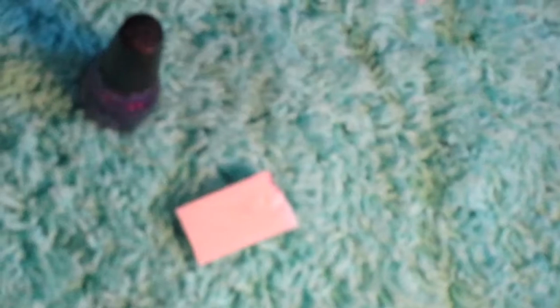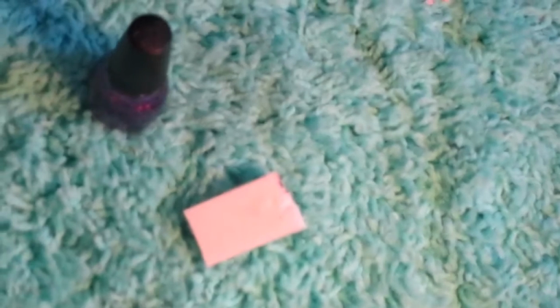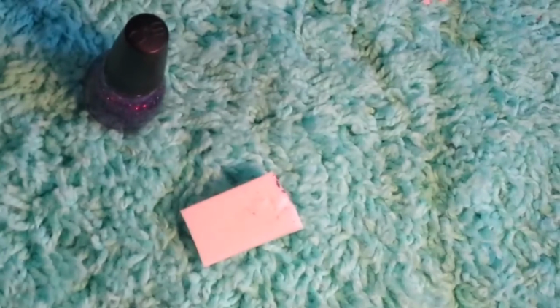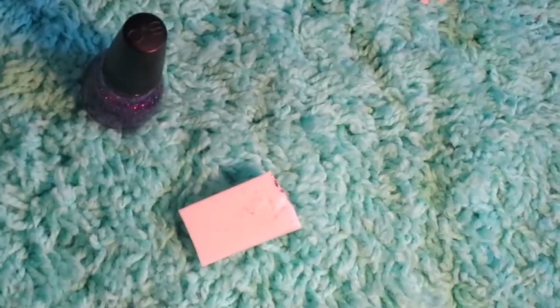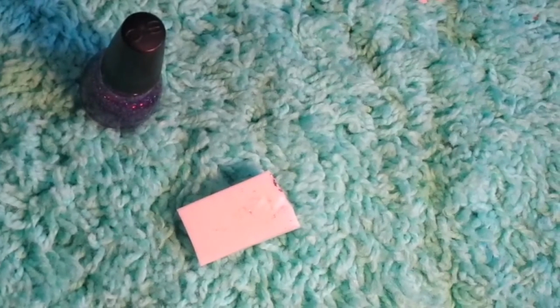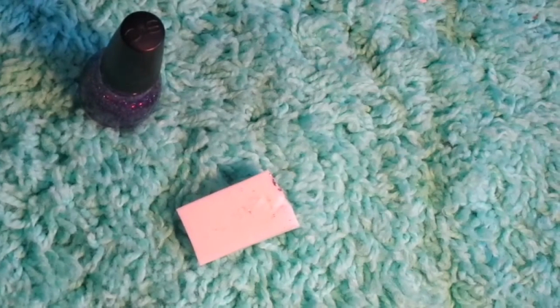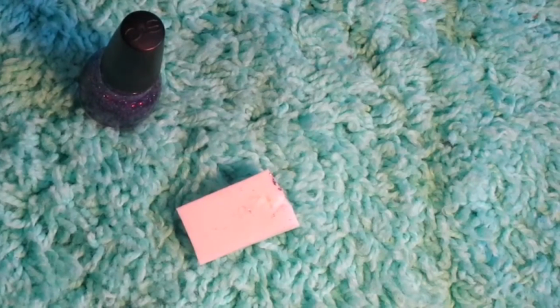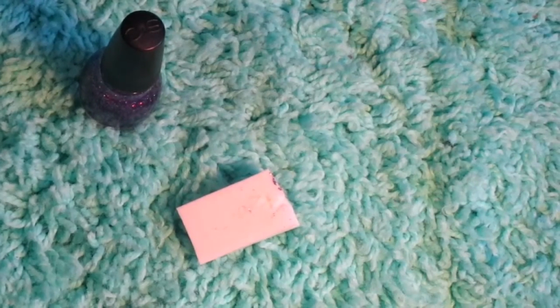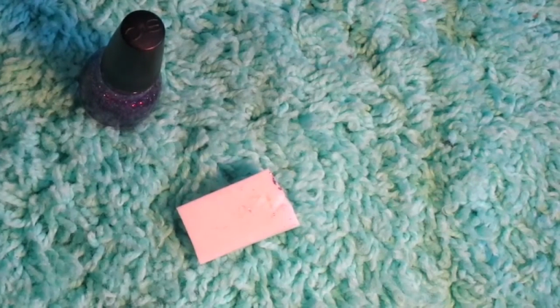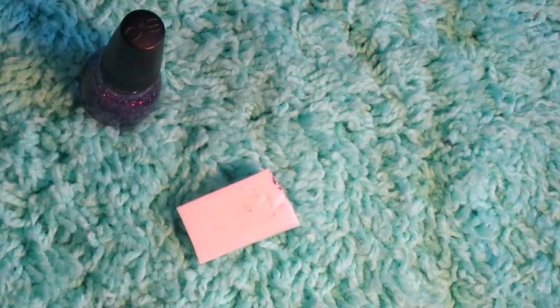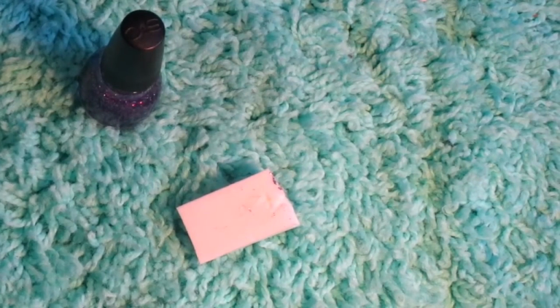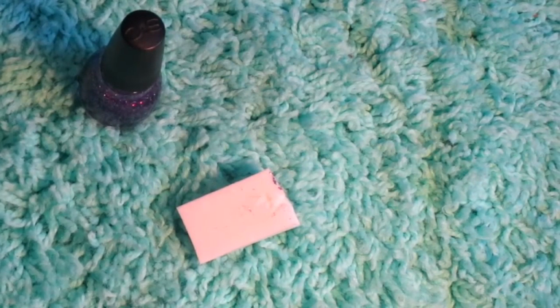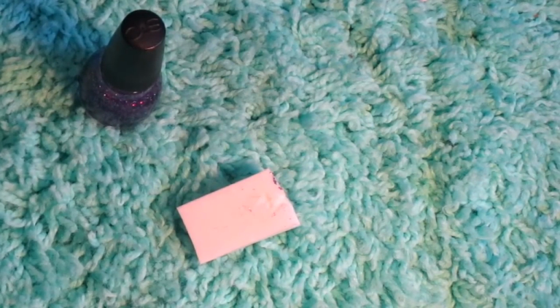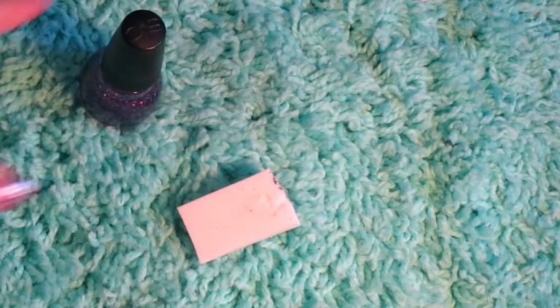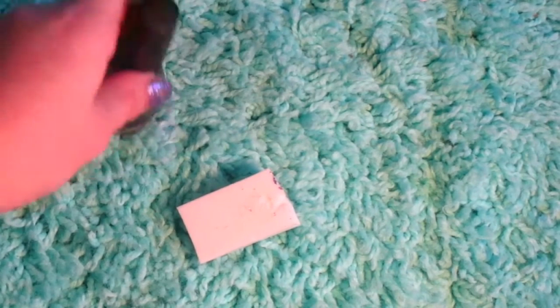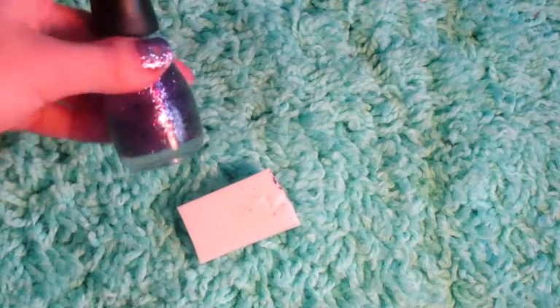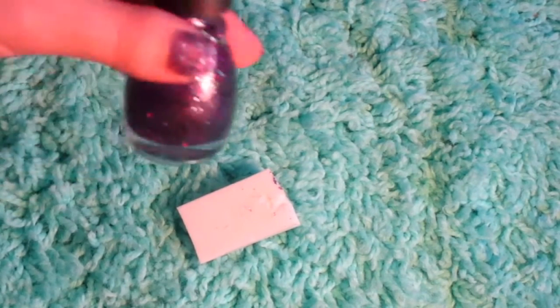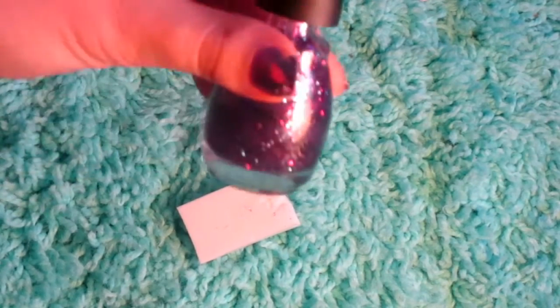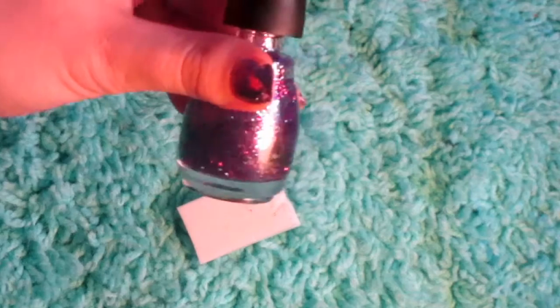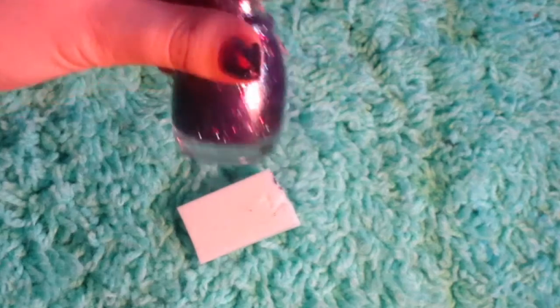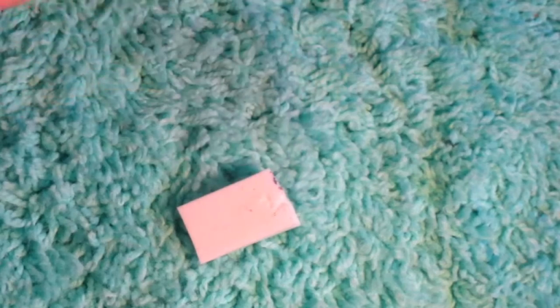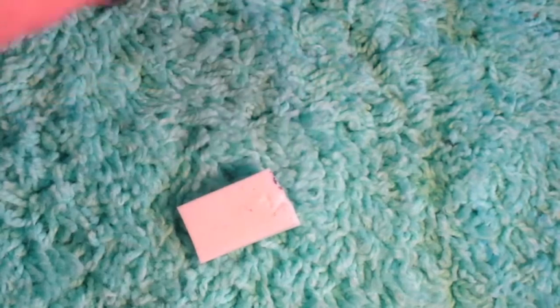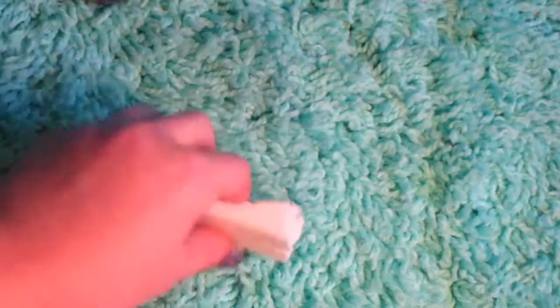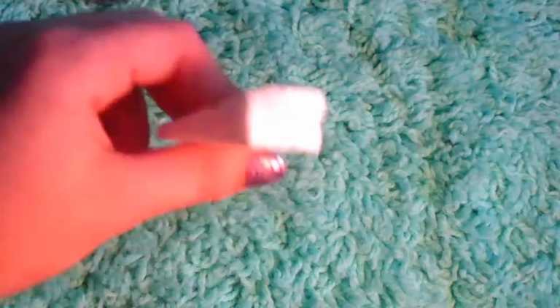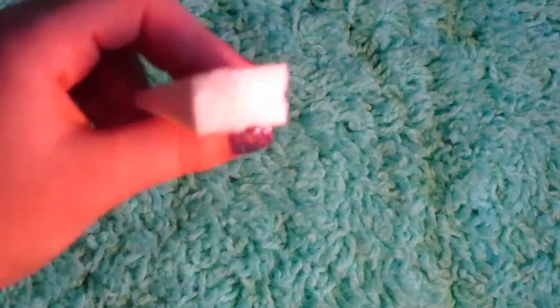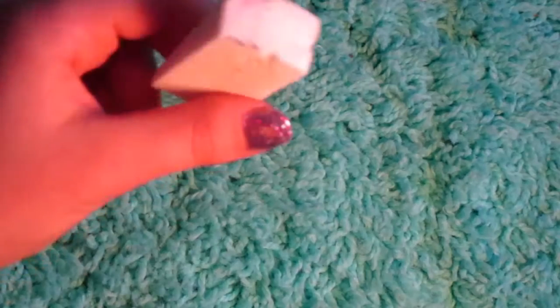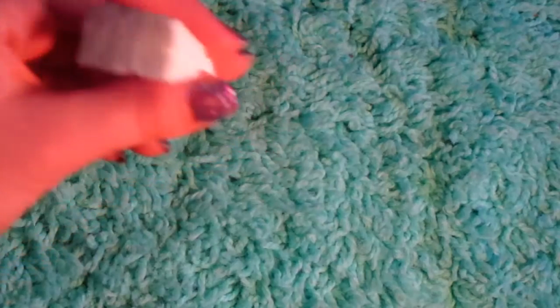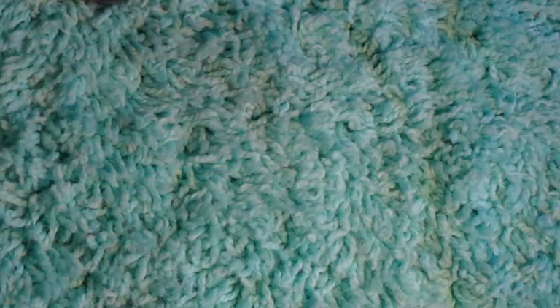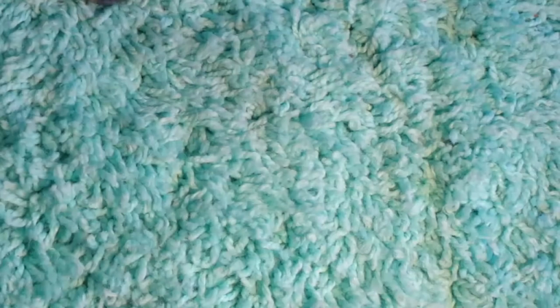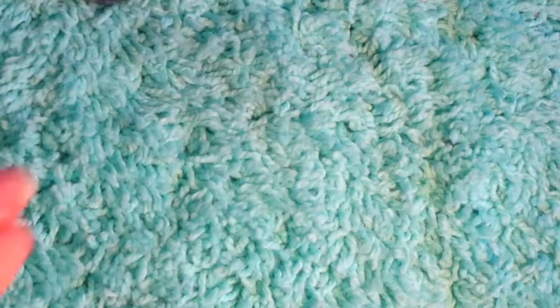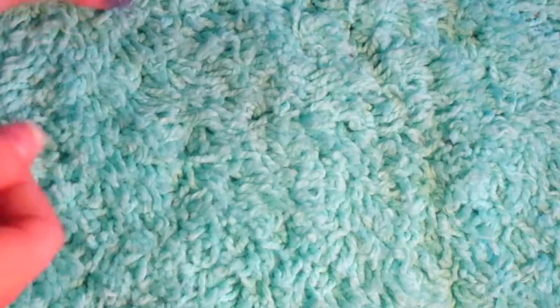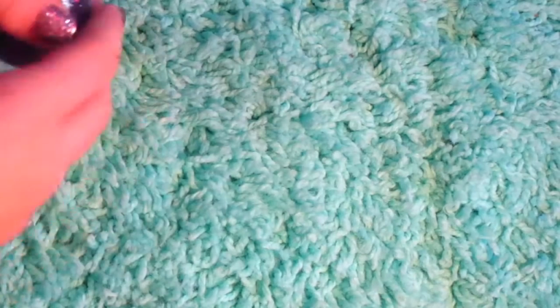Hey guys, it's Emily. Today I'm going to be showing you the easiest way to apply glitter. What you're going to need is the glitter nail polish of your choice and a makeup sponge. So let's get started.